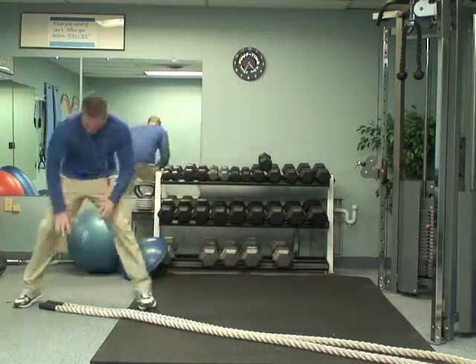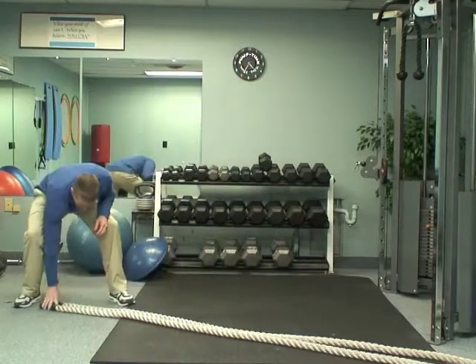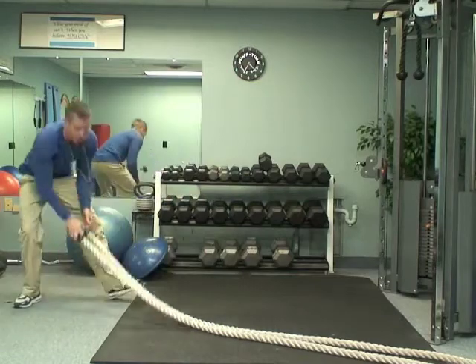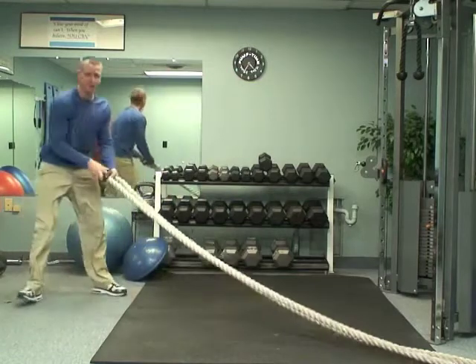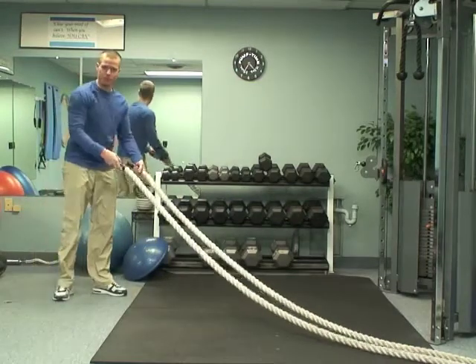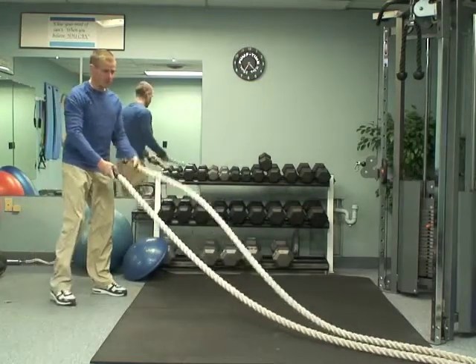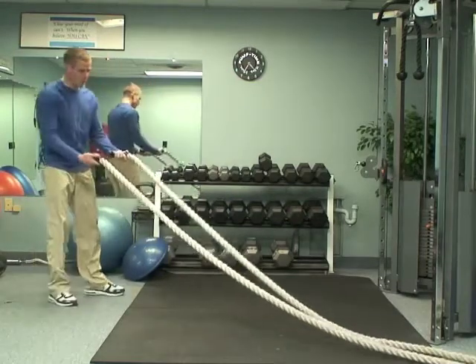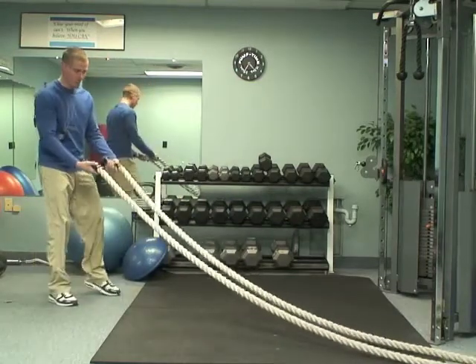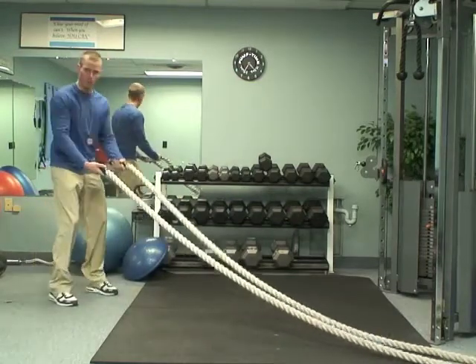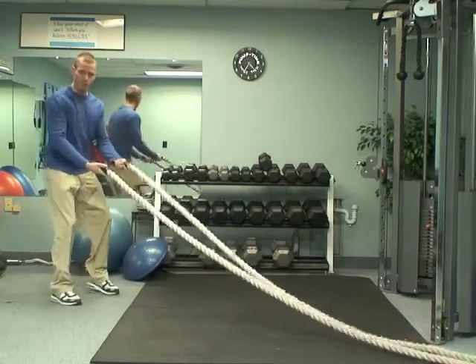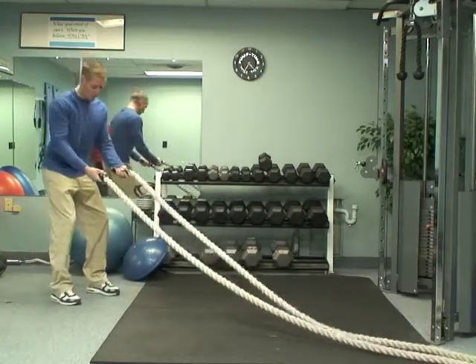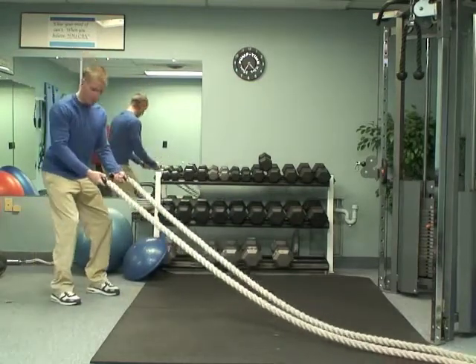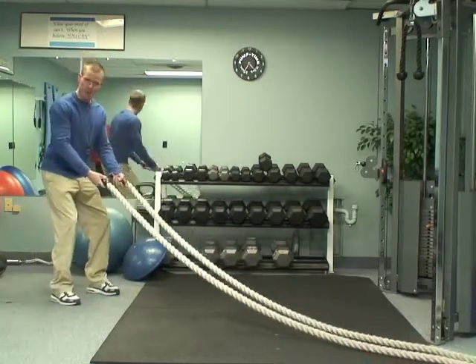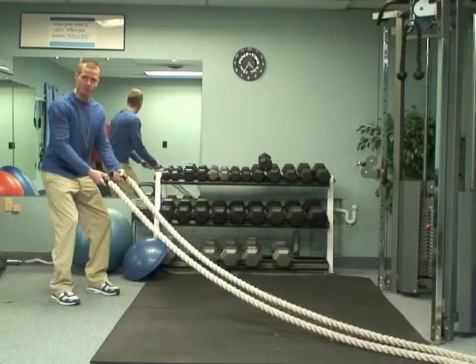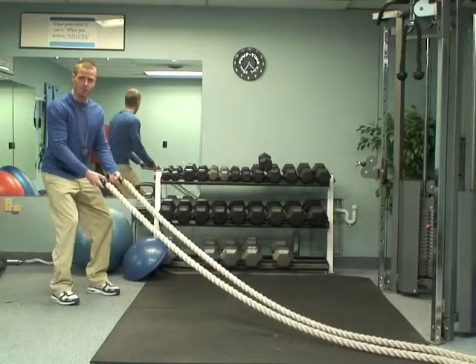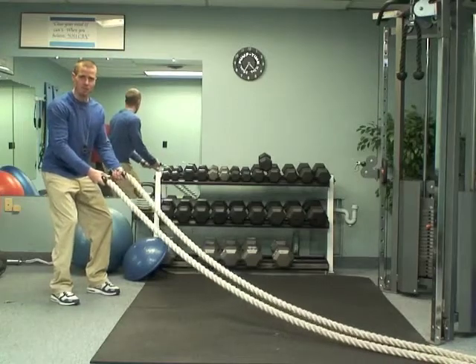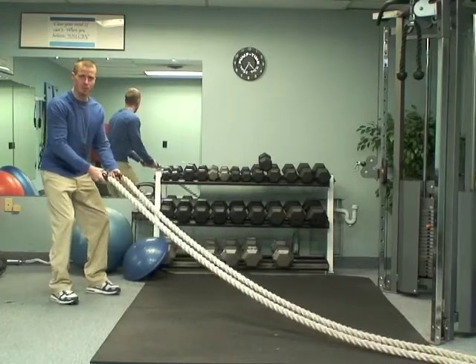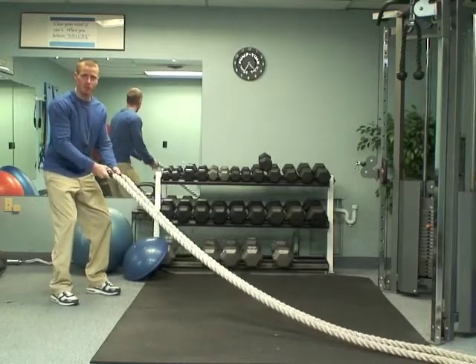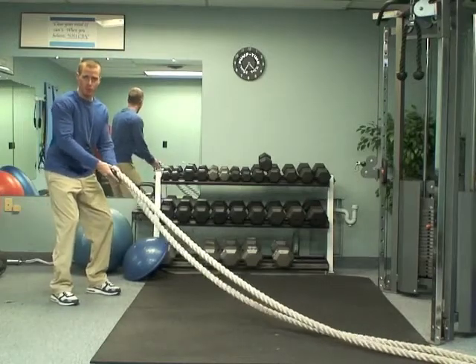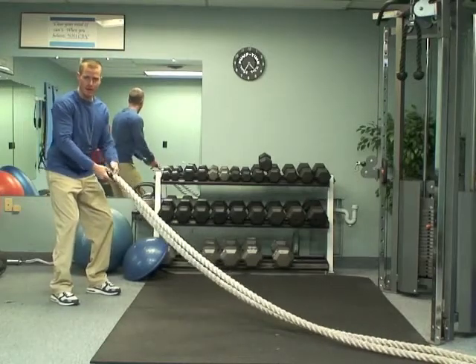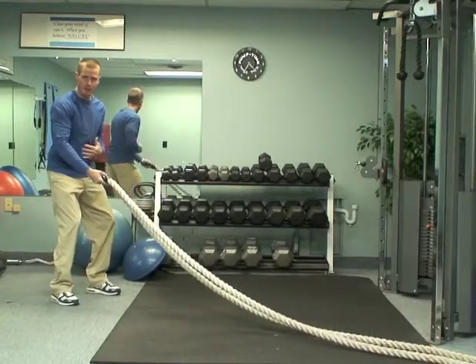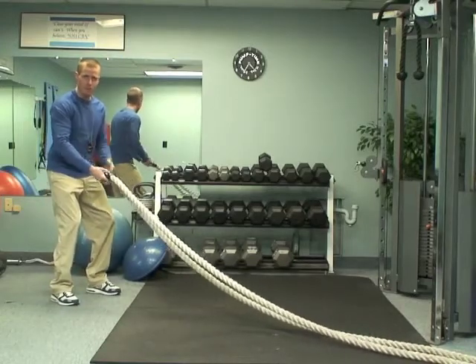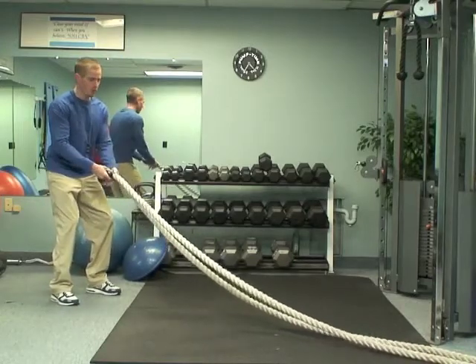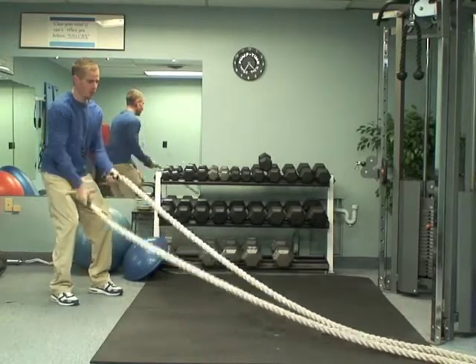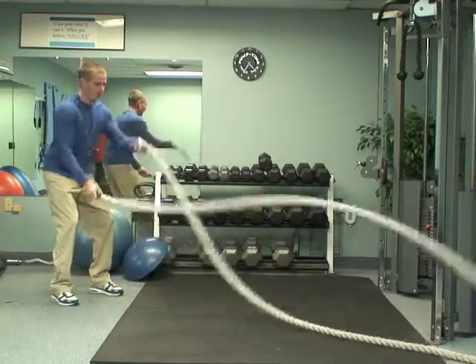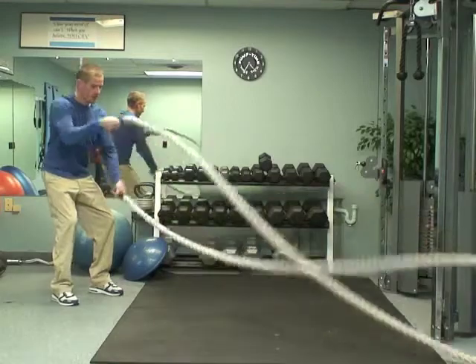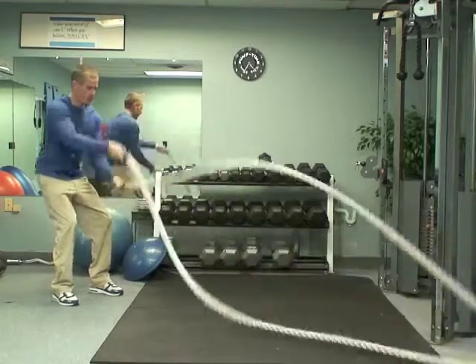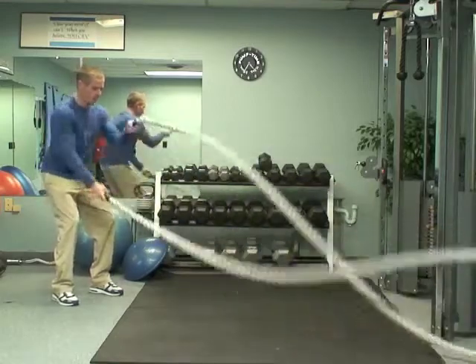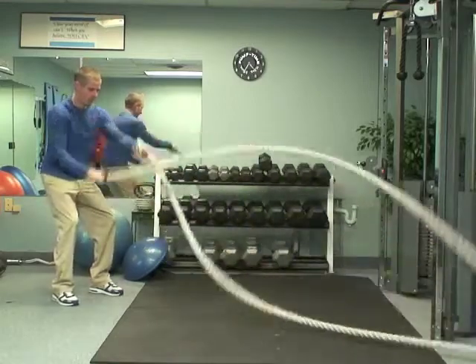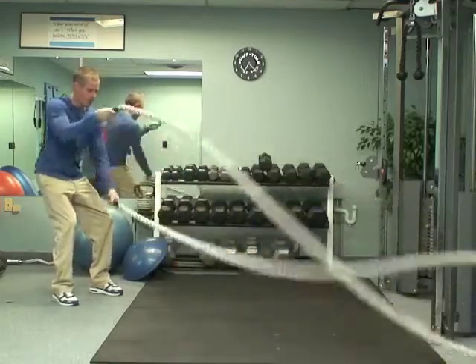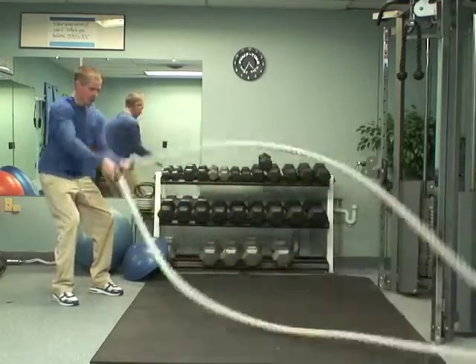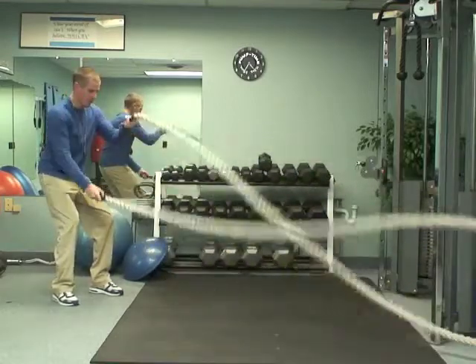With this workout, you're going to time yourself. You're going to do one minute with the rope. With the rope, keep your butt back, your knees bent a little bit to keep the pressure off your low back, and then squeeze your core a little bit, and then you're going to rotate the ropes alternating with the arms.